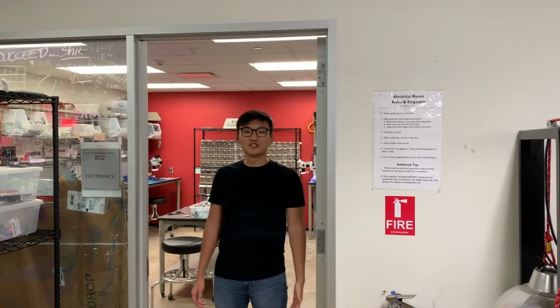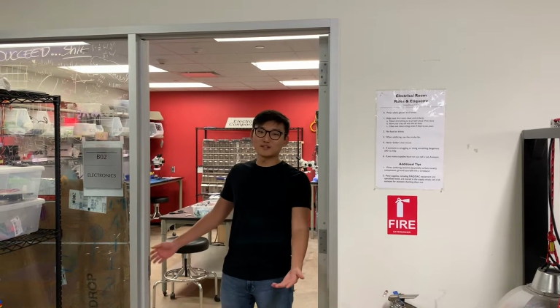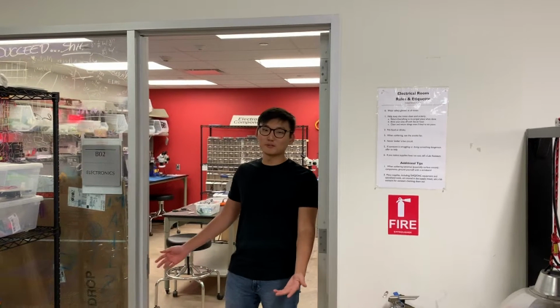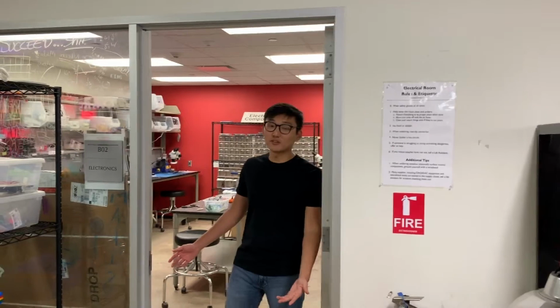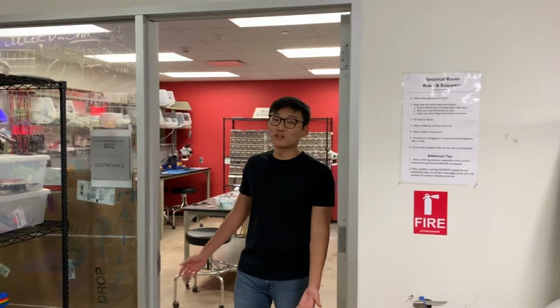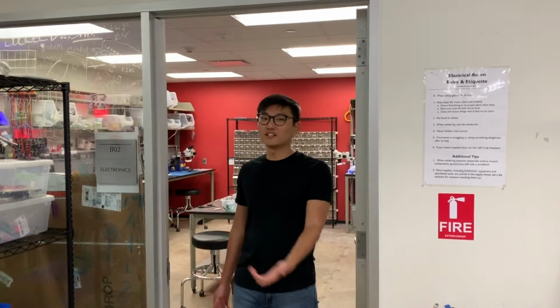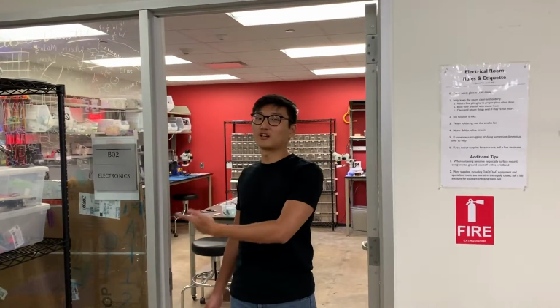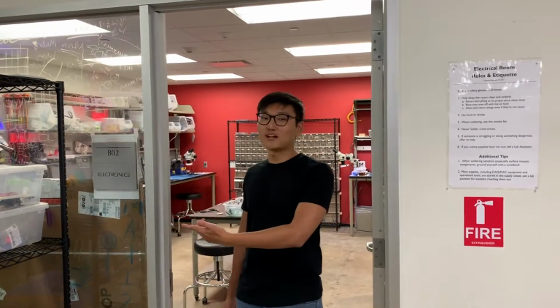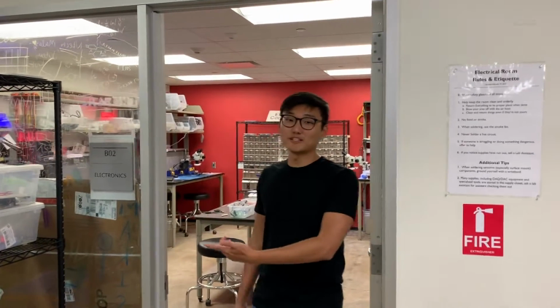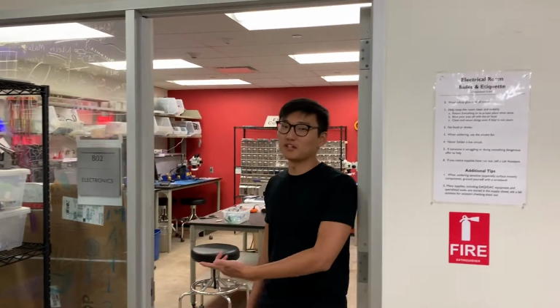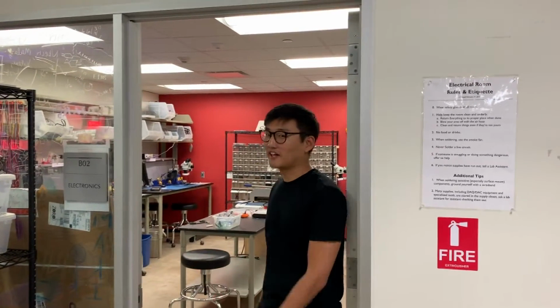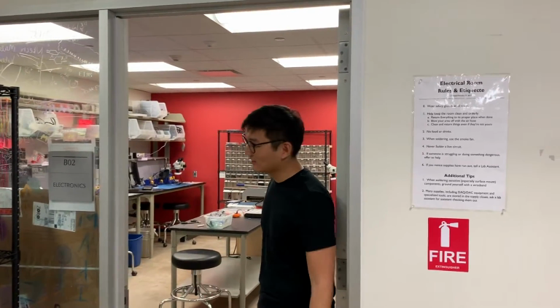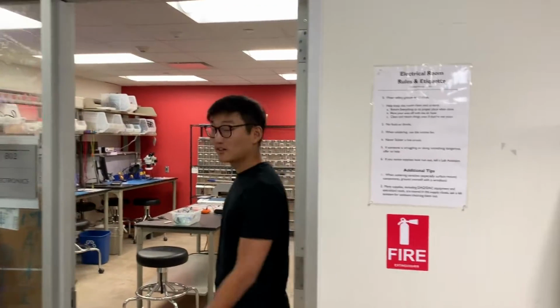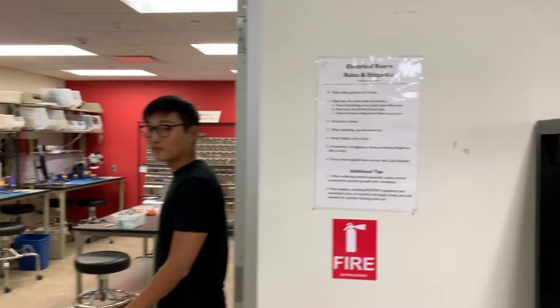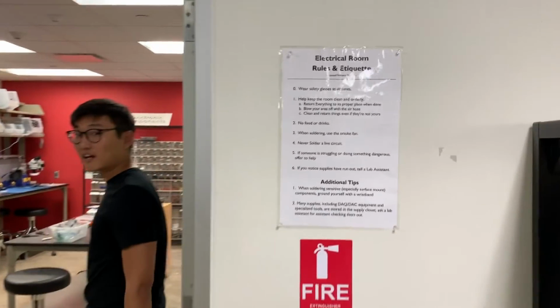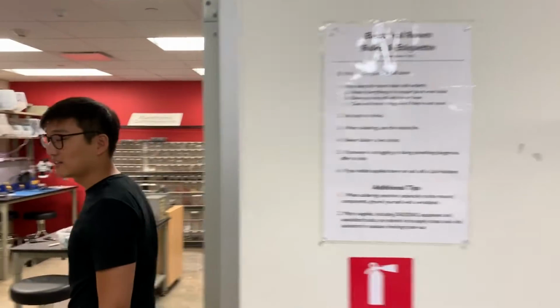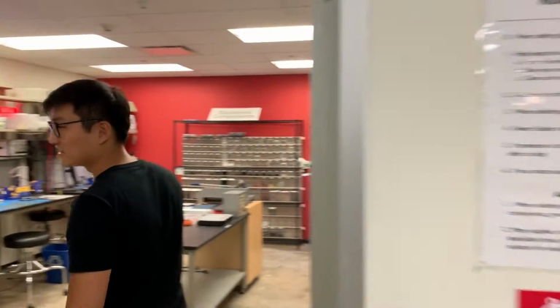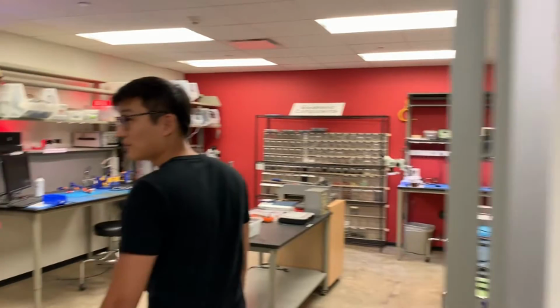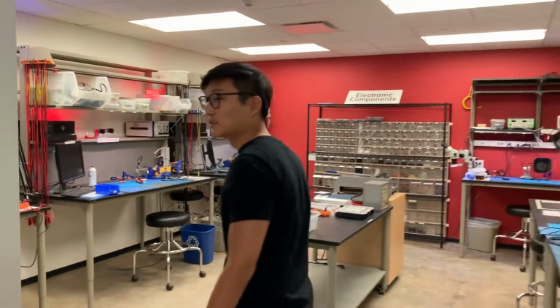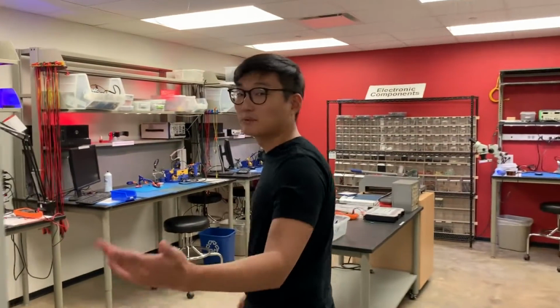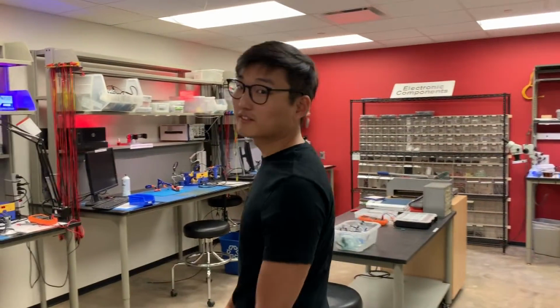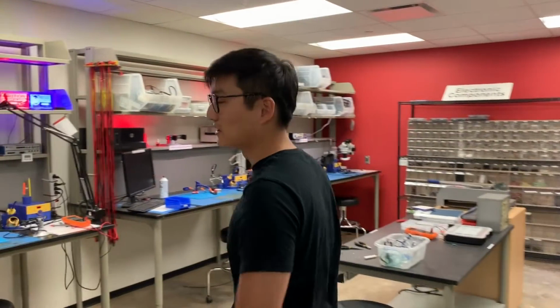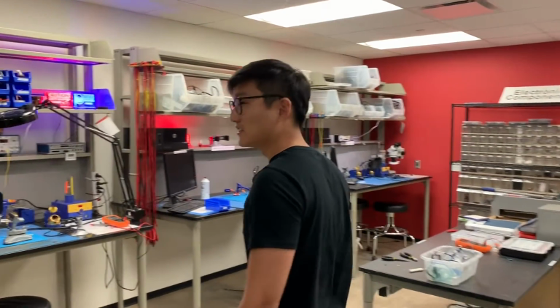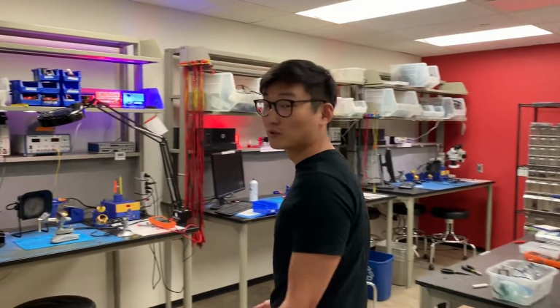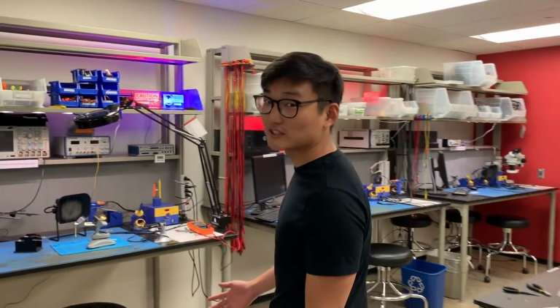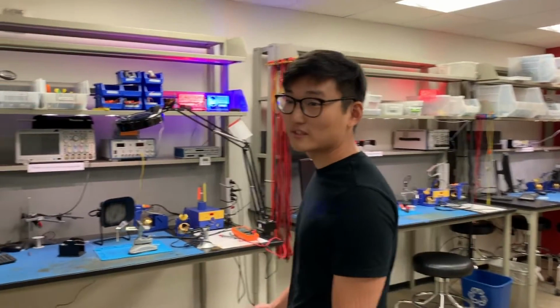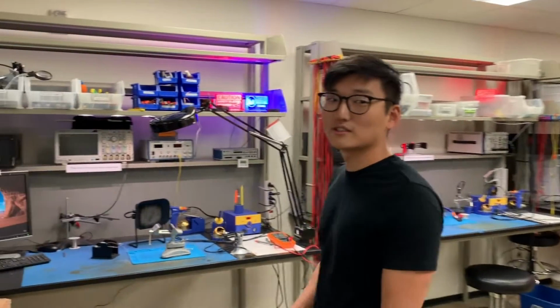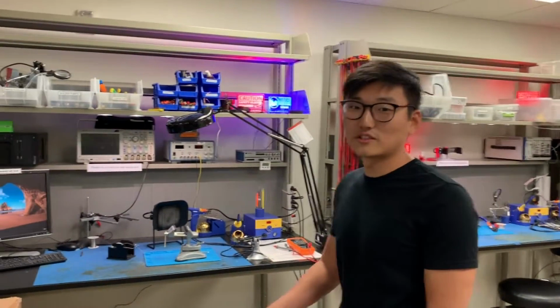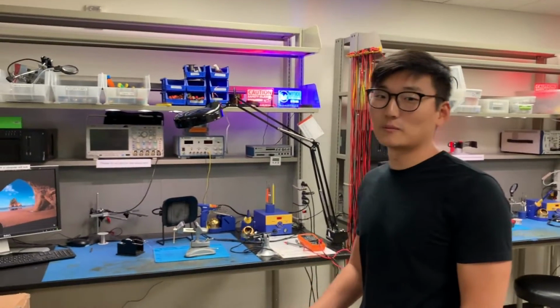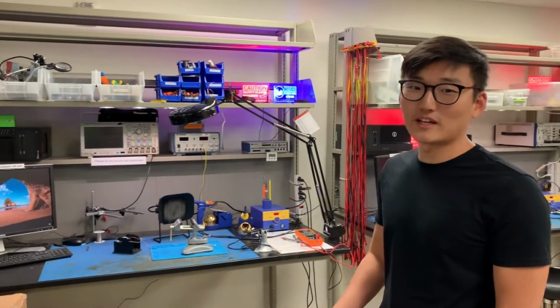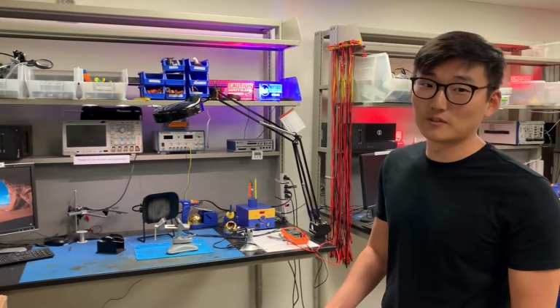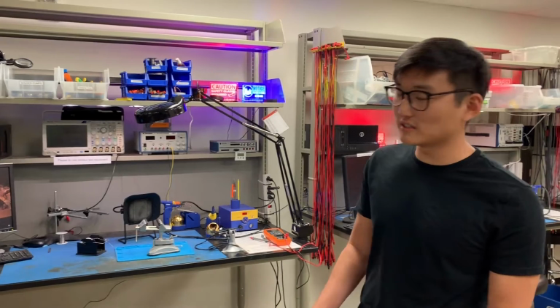This is going to be our specific tour of the electronics lab in the basement of the ODK. If you enter the electronics lab, it has specific responsibilities and rules associated with it, so be sure to be familiar with those before you use it.